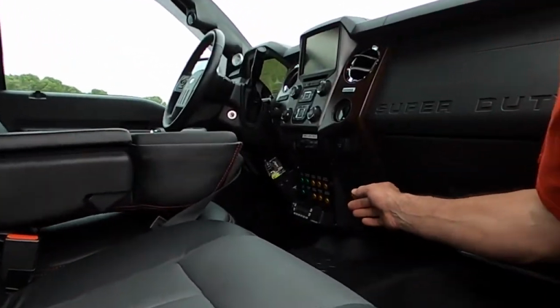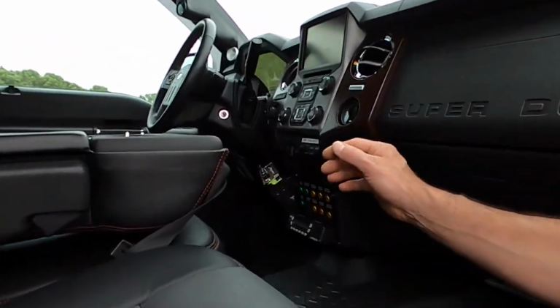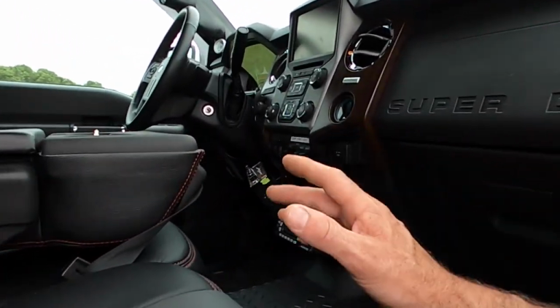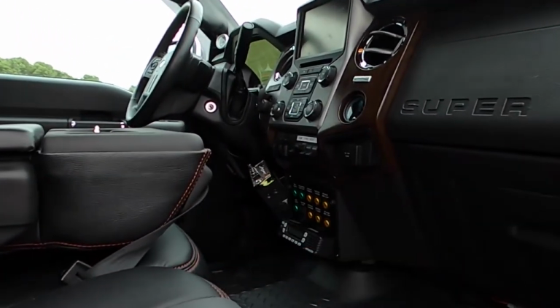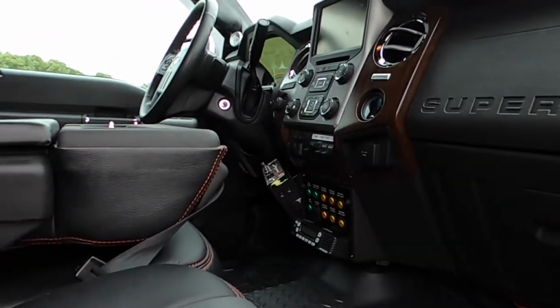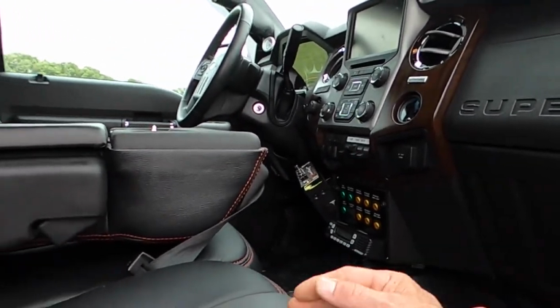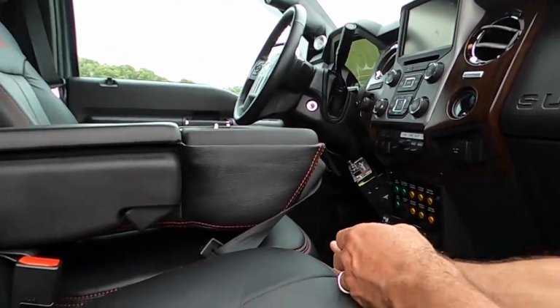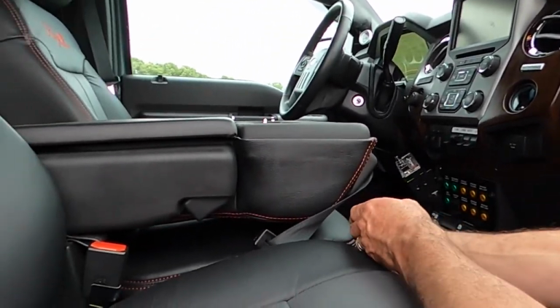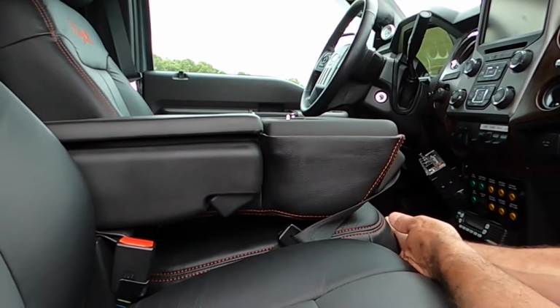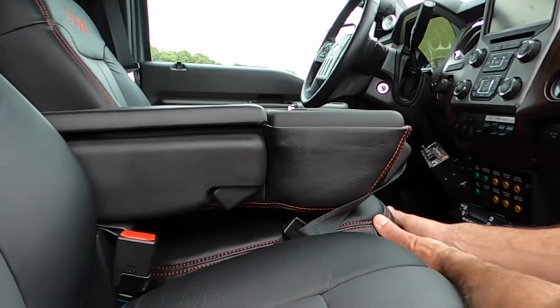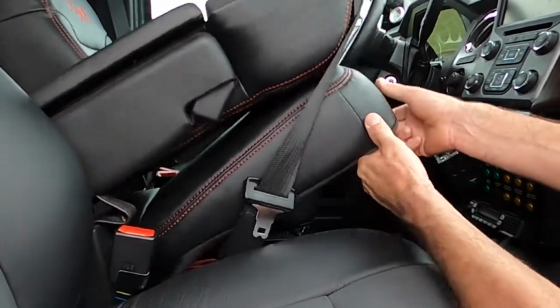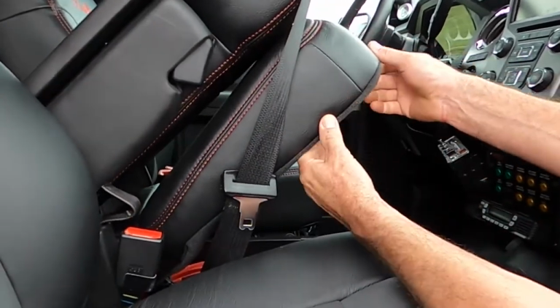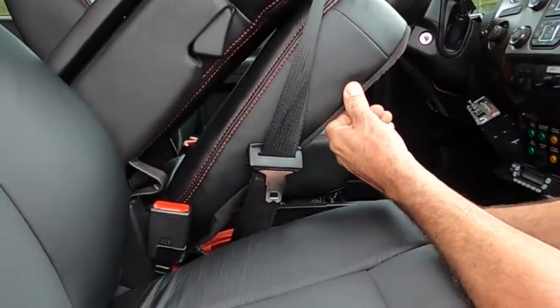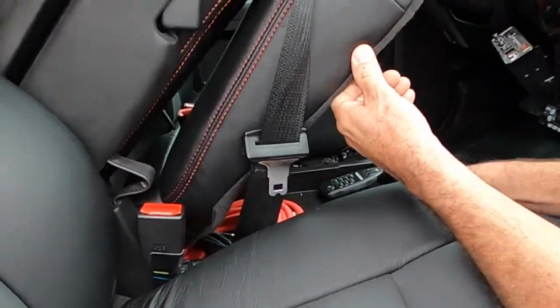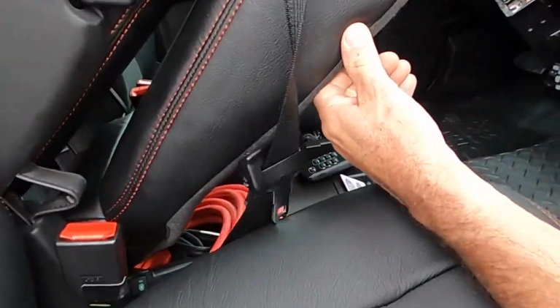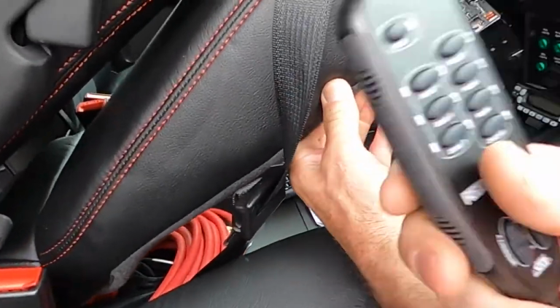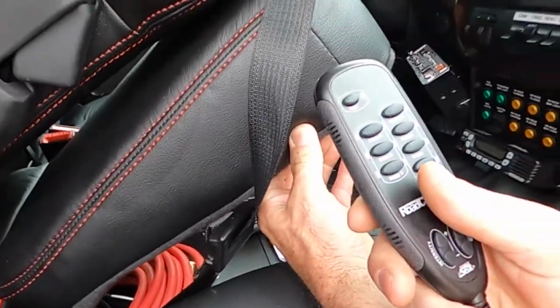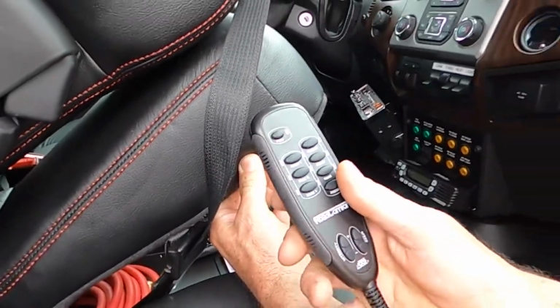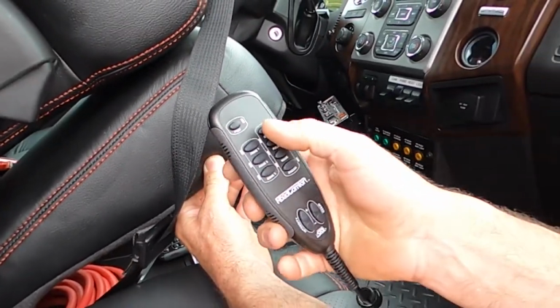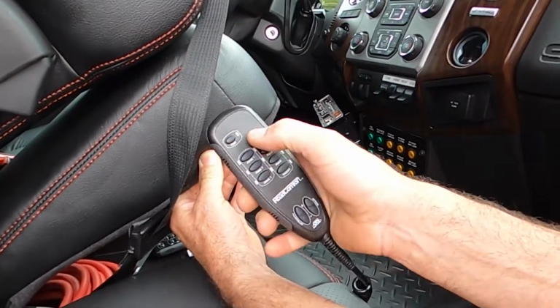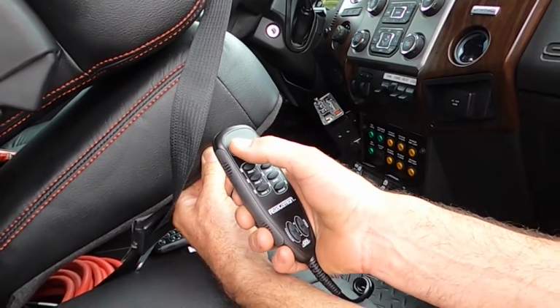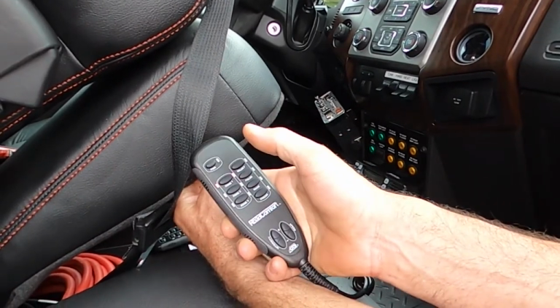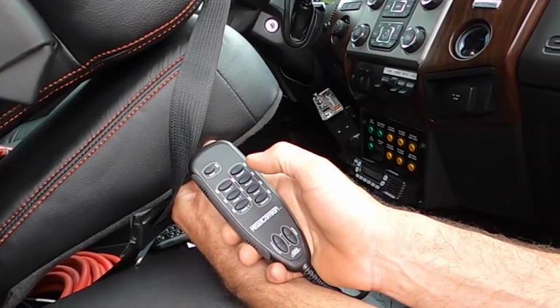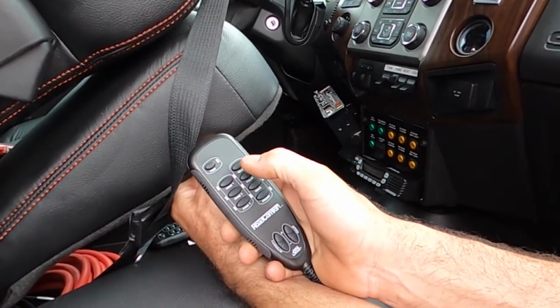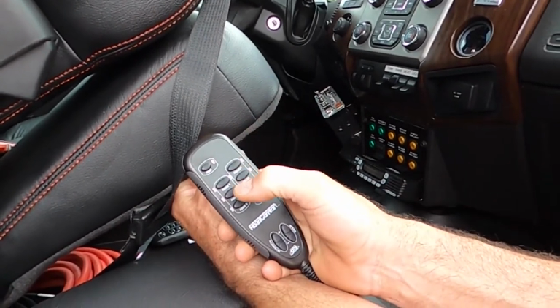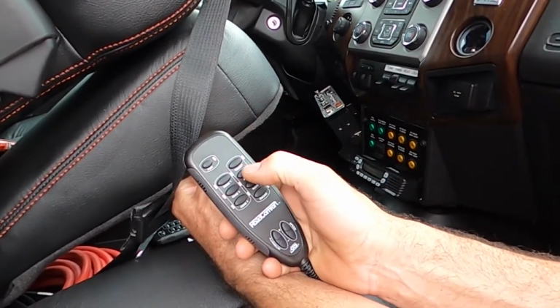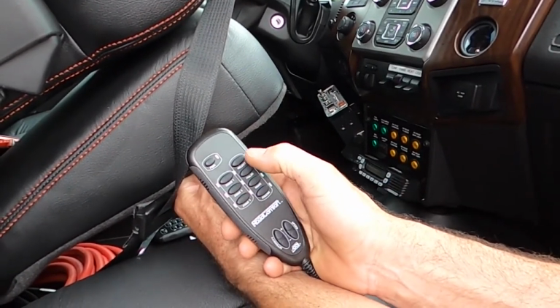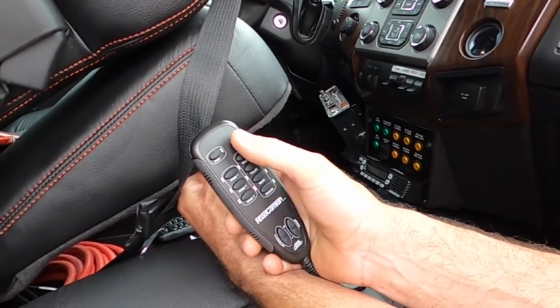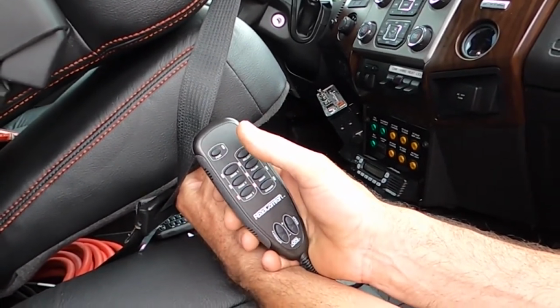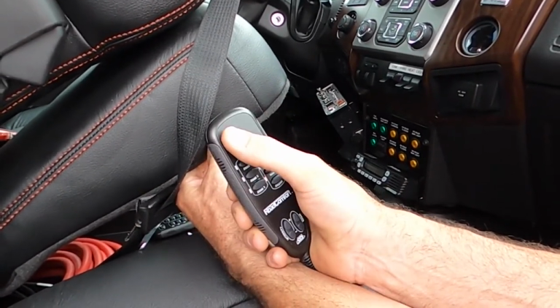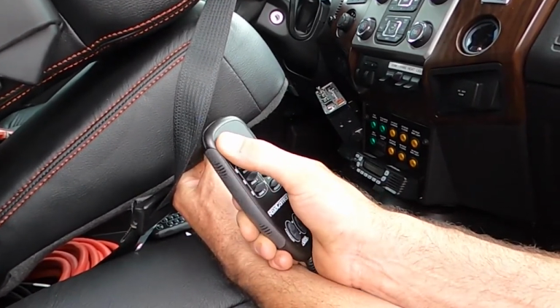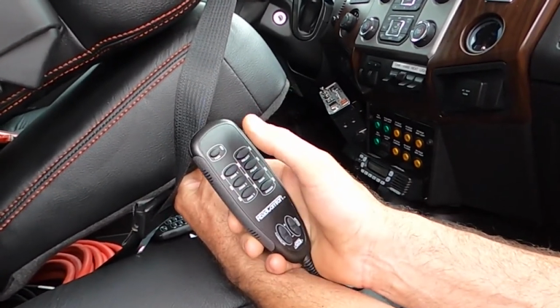We added massaging seats in the front, which is underneath here. The controls are the wheels to turn them on and turn them off.